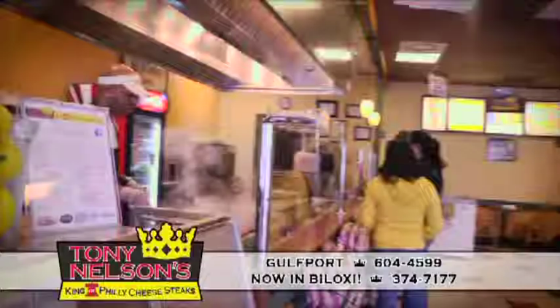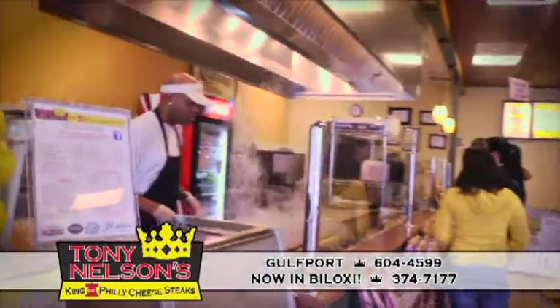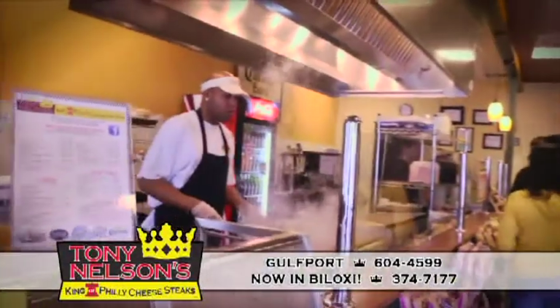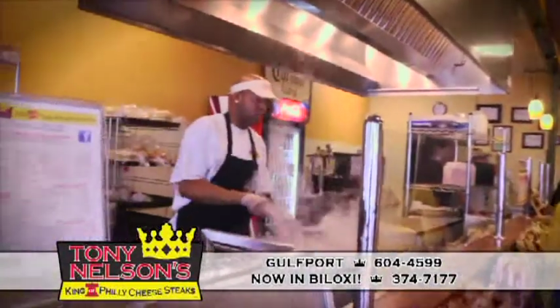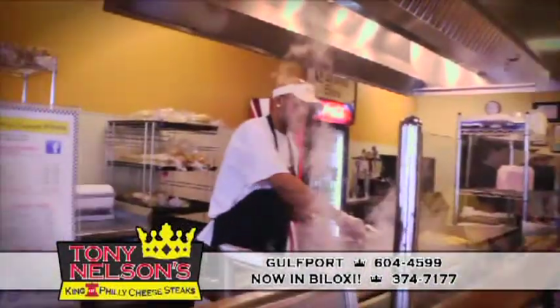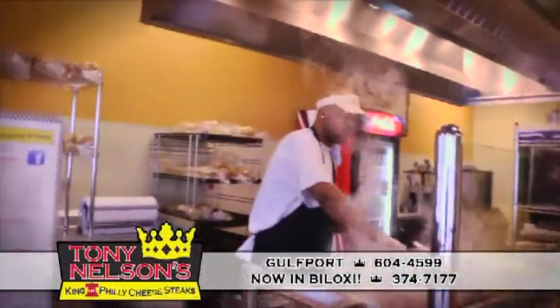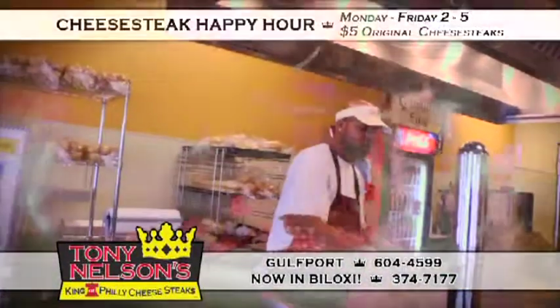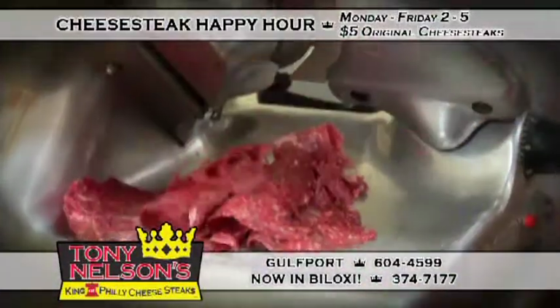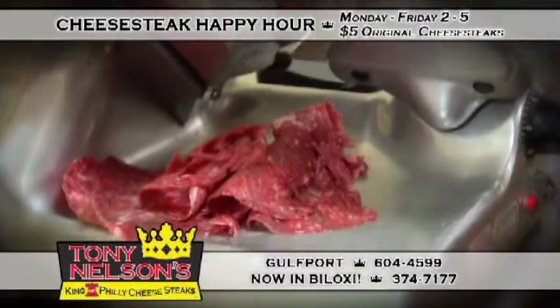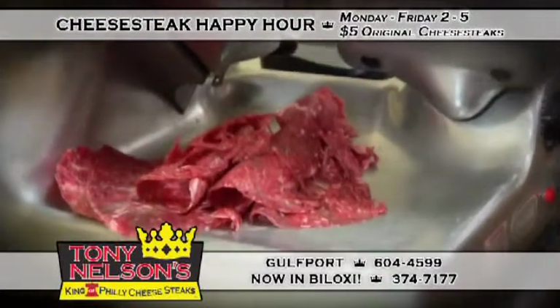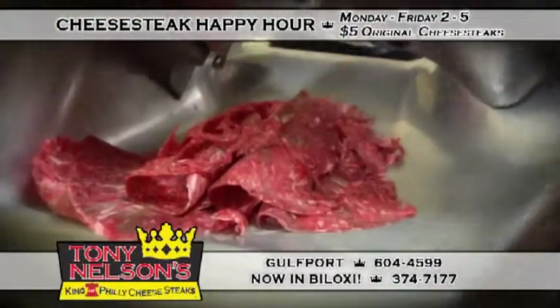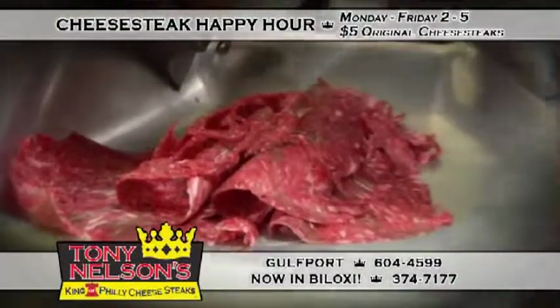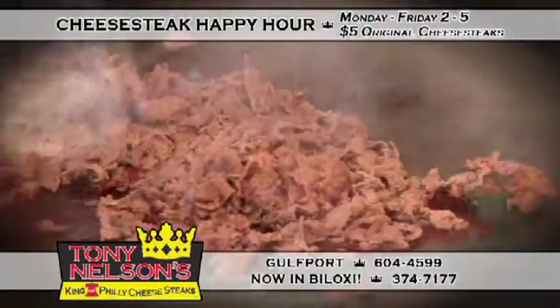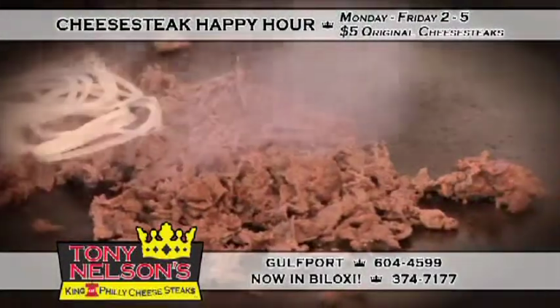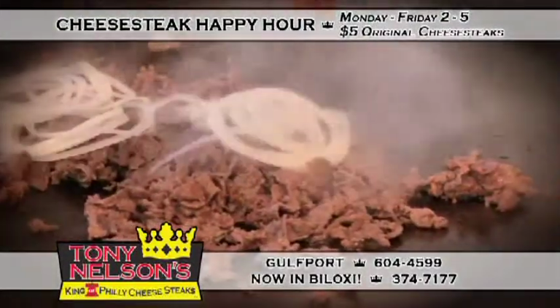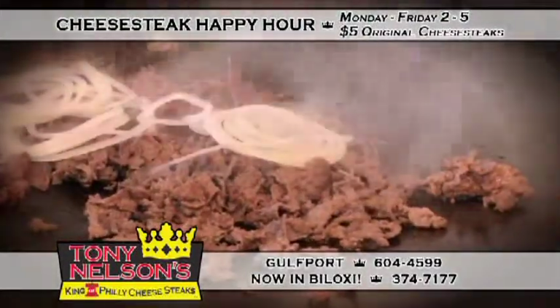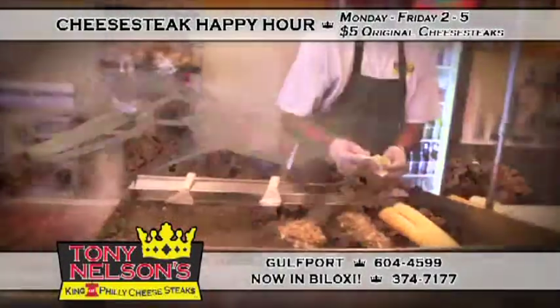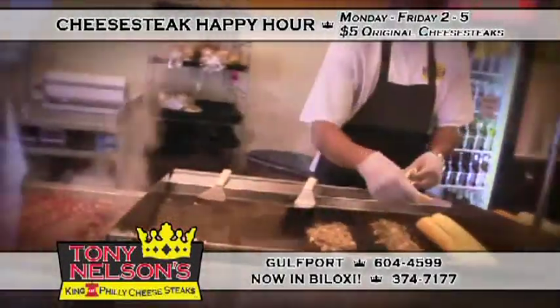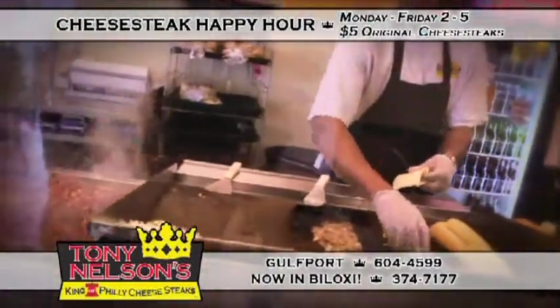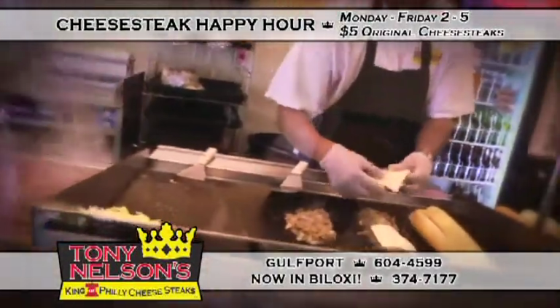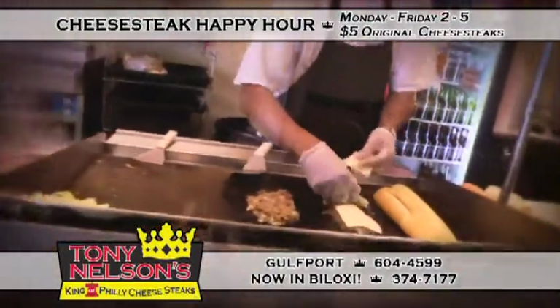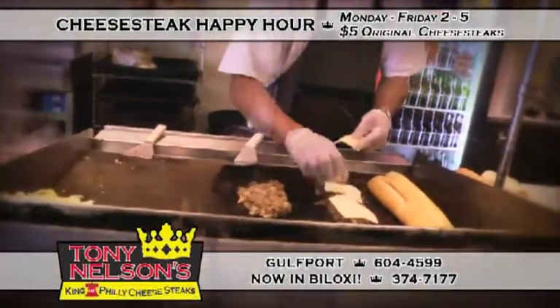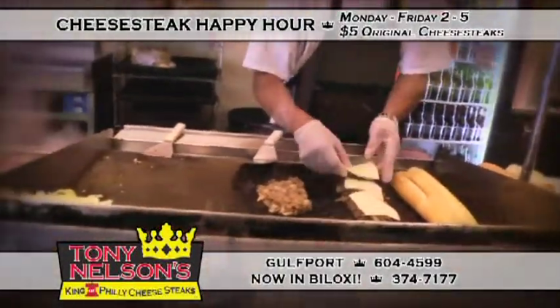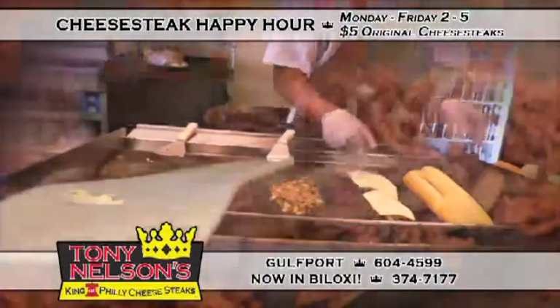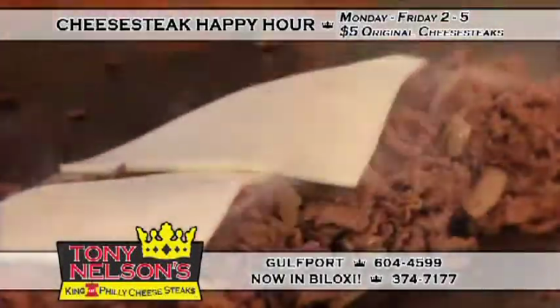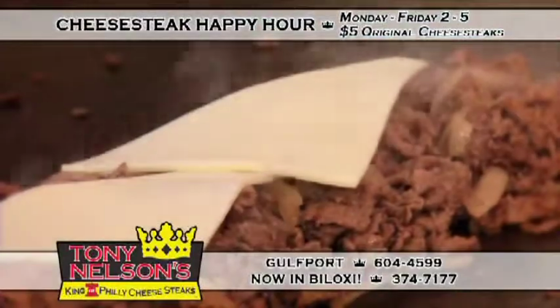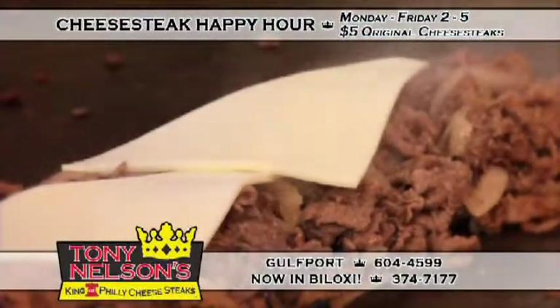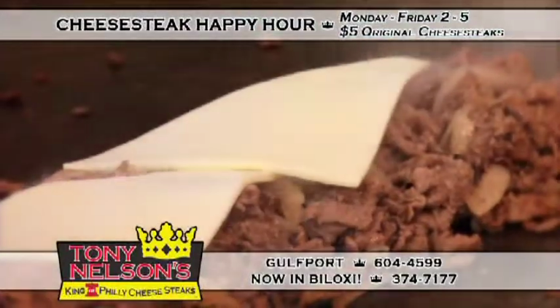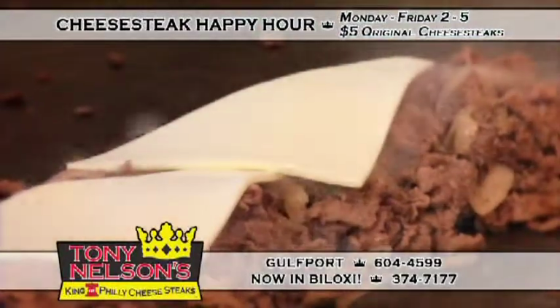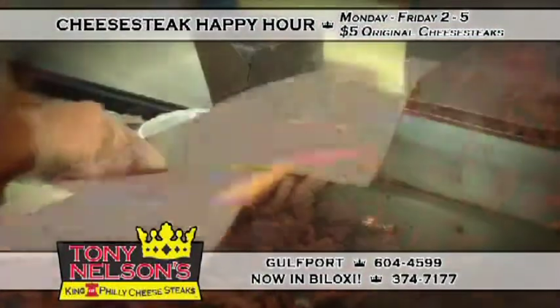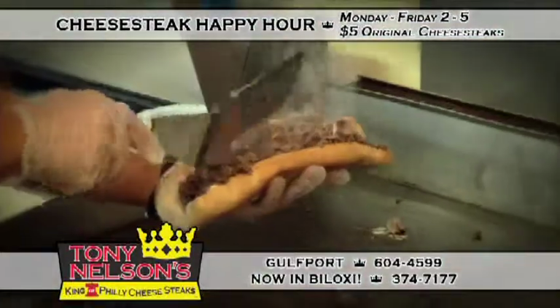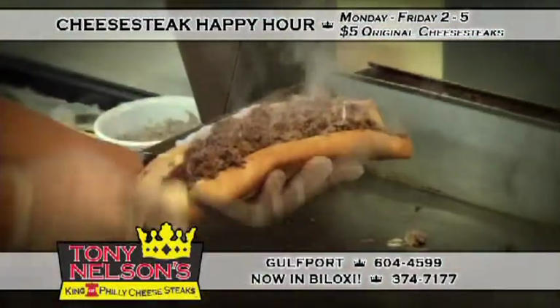If your cheesesteak comes on a French baguette, you're not eating a true Philly cheesesteak. If it comes with Swiss cheese, roasted red peppers, and shiitake mushrooms — not a Philly cheesesteak.